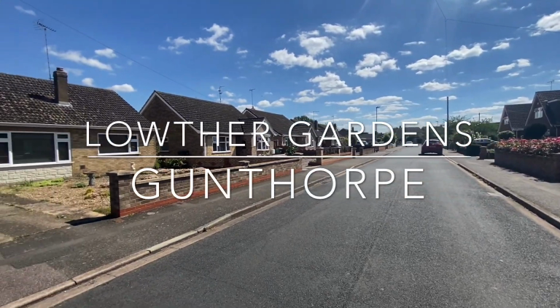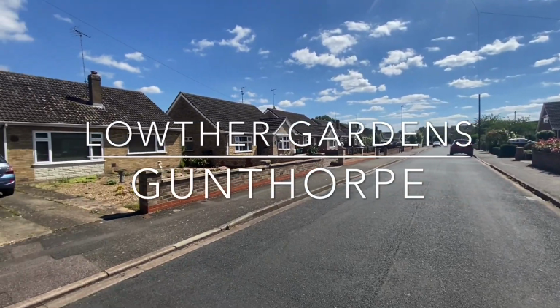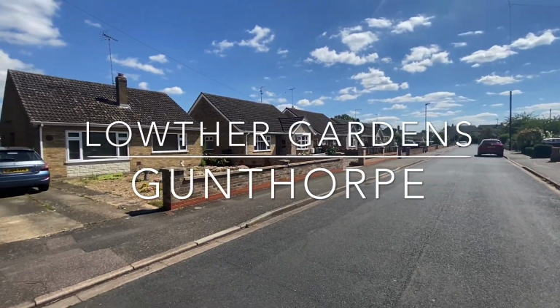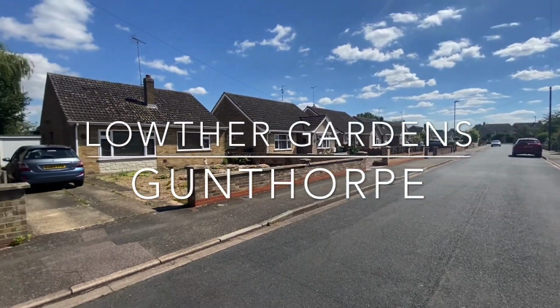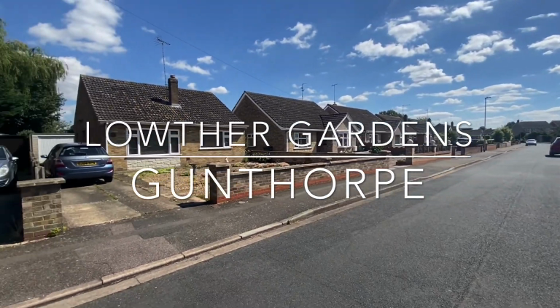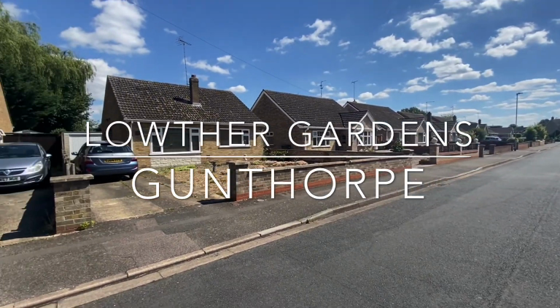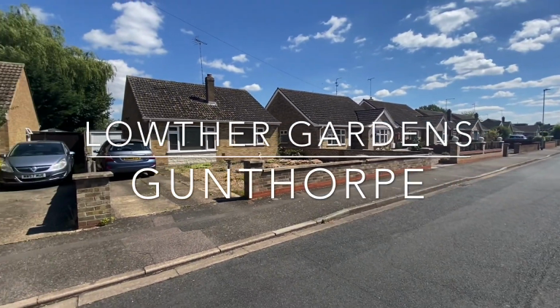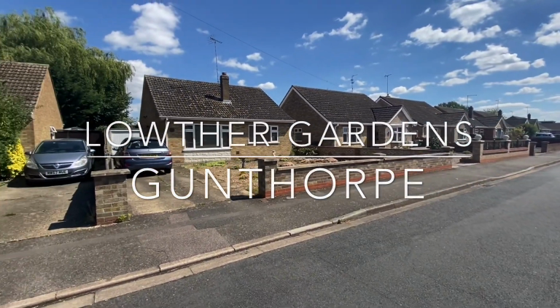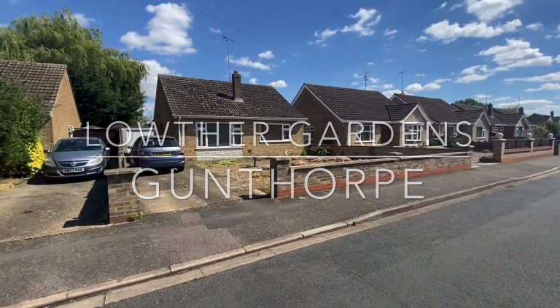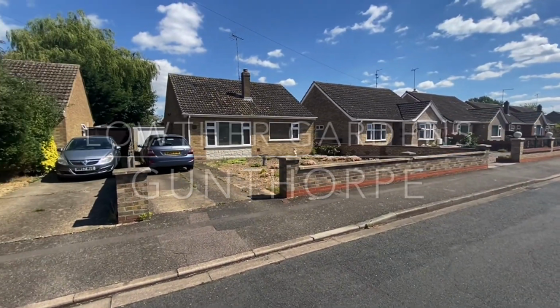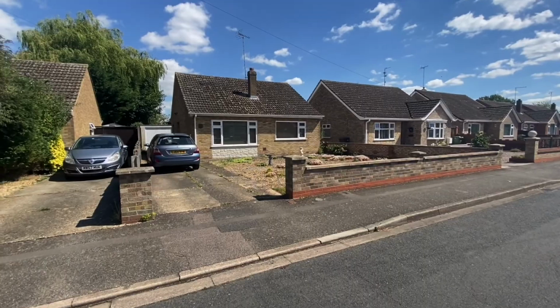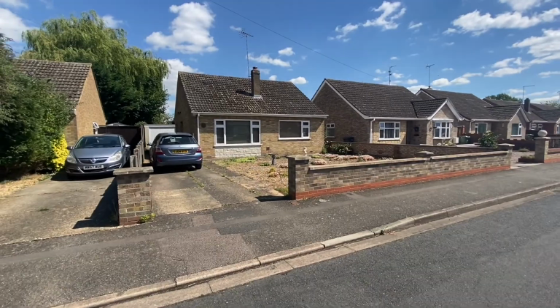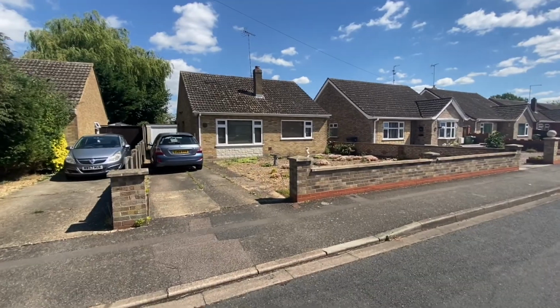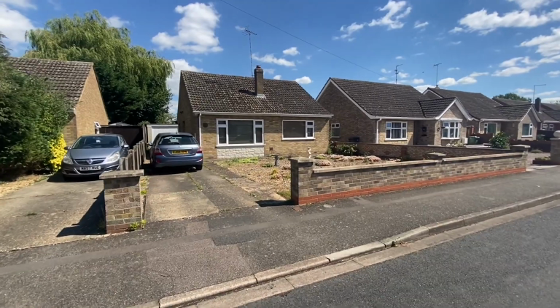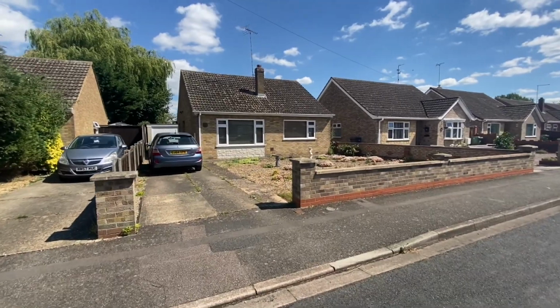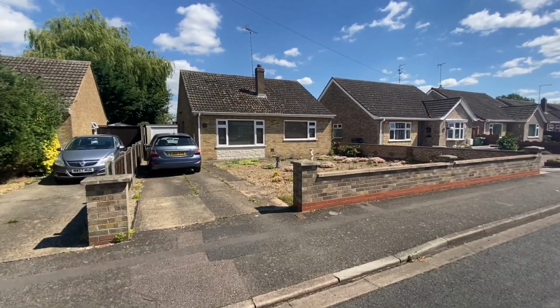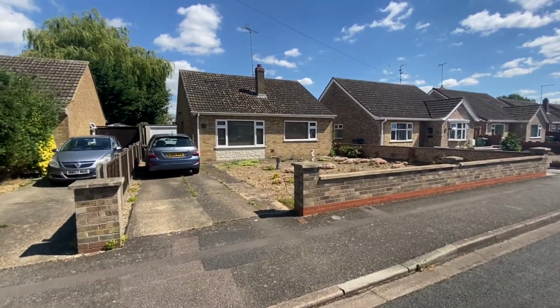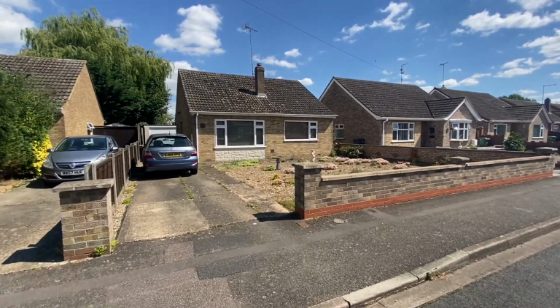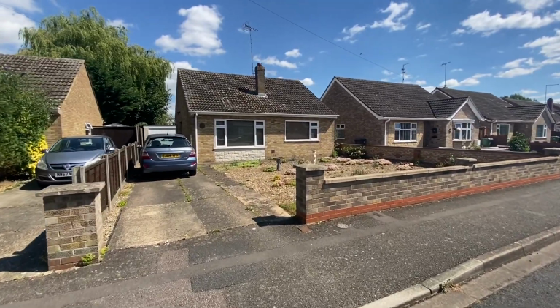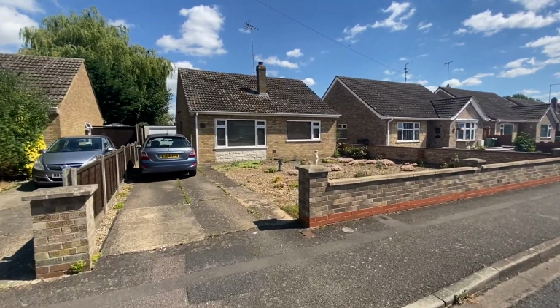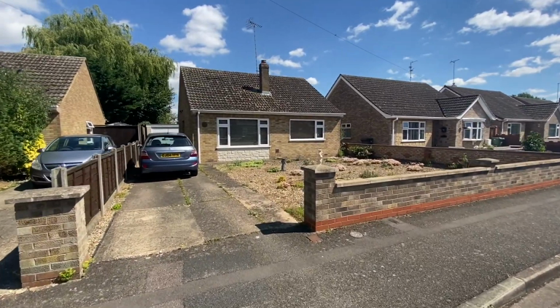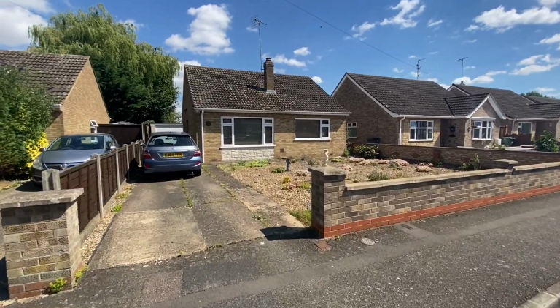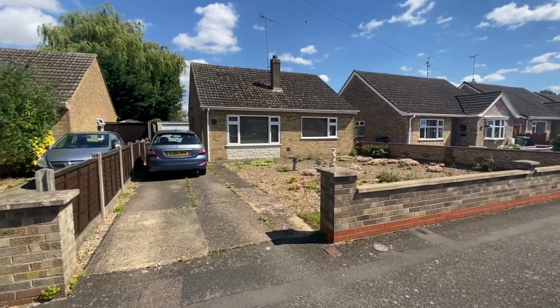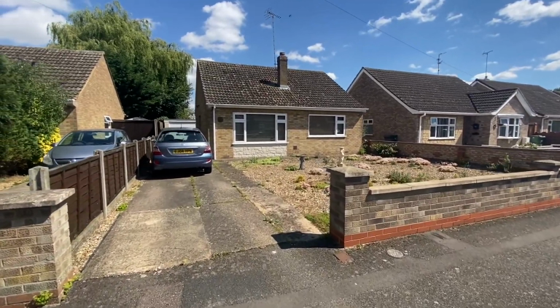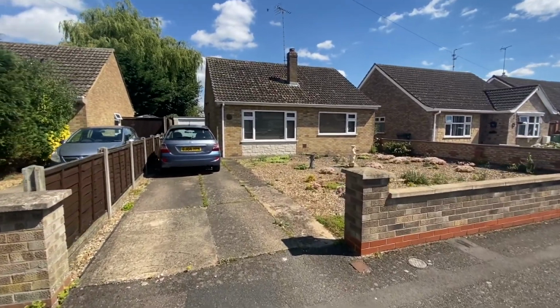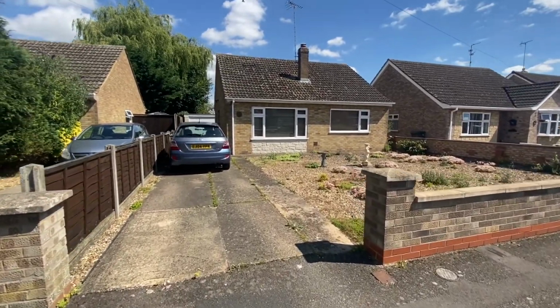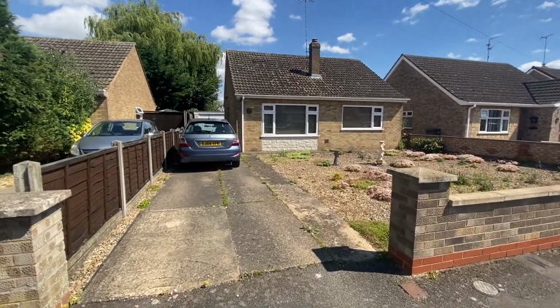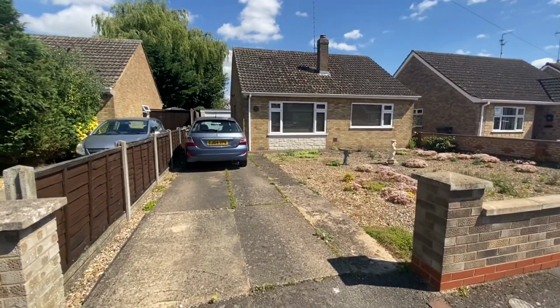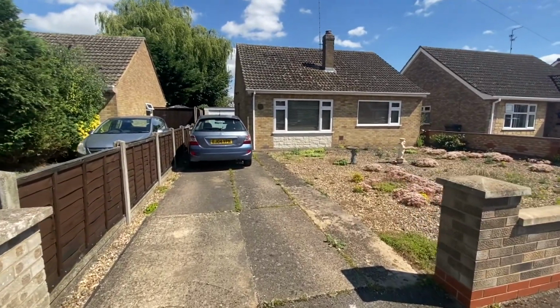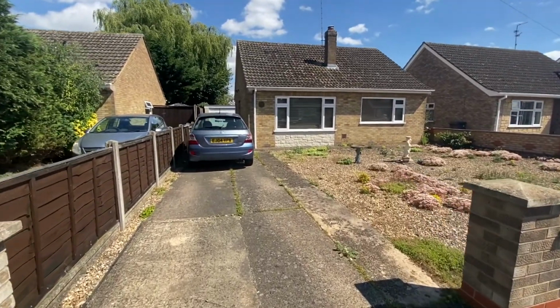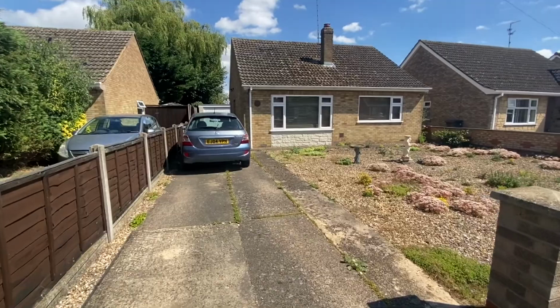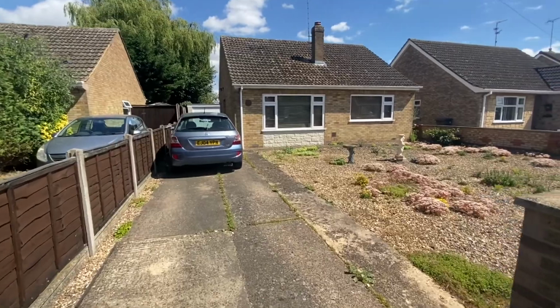Welcome to Louther Gardens, where this detached bungalow is situated within a quiet position, being sold with no onward chain.